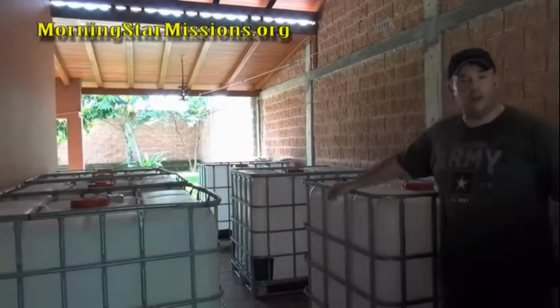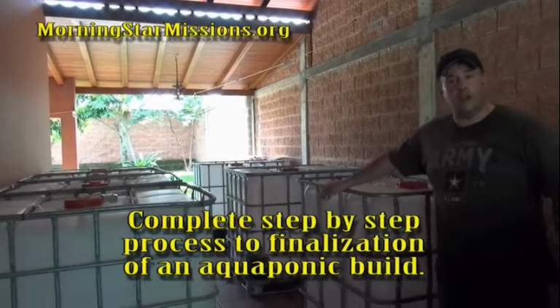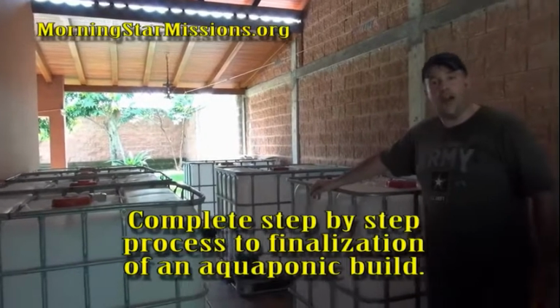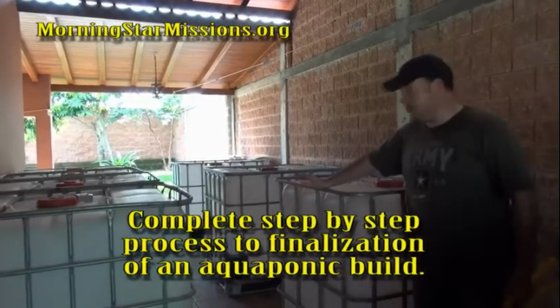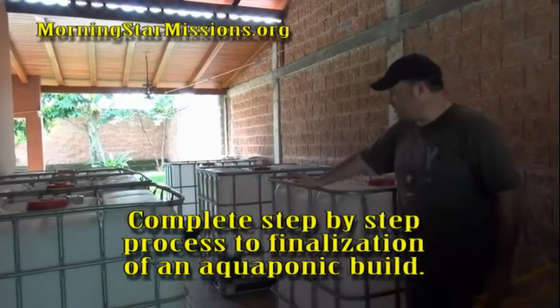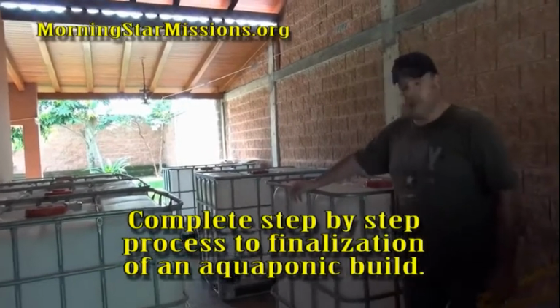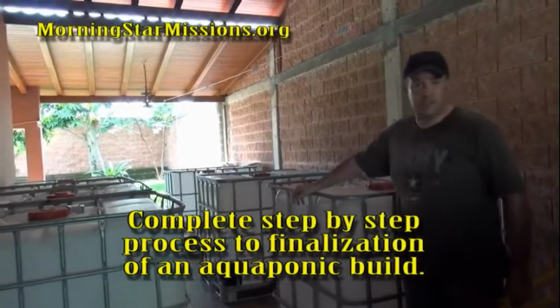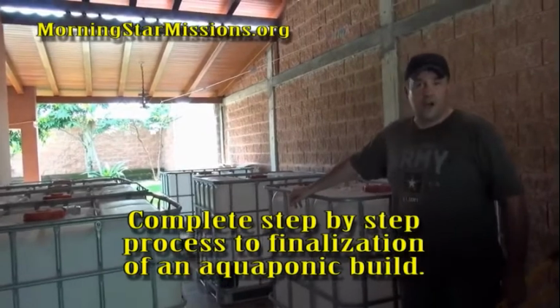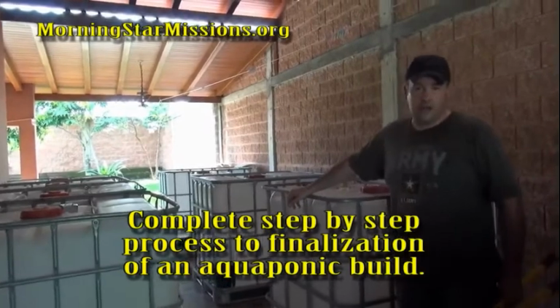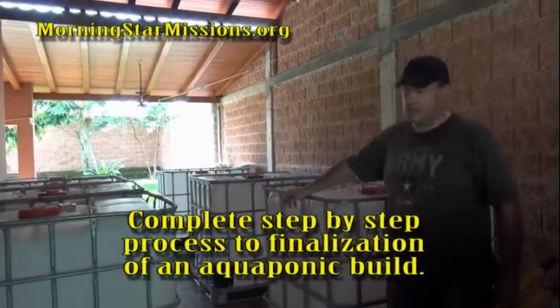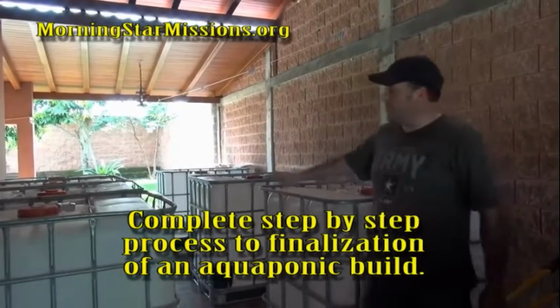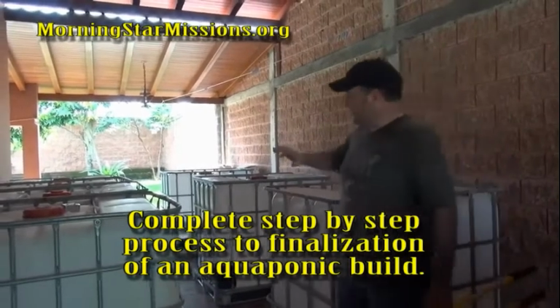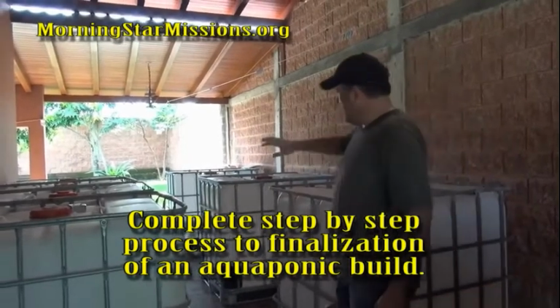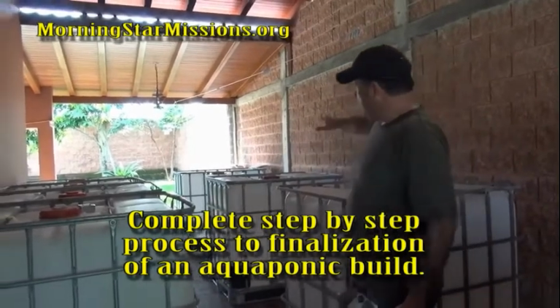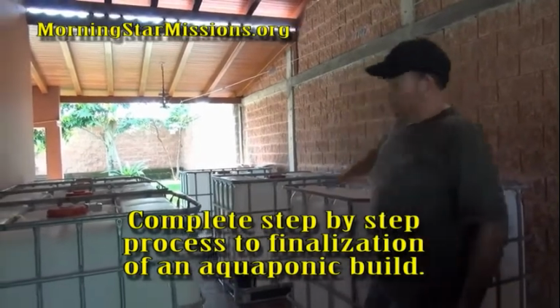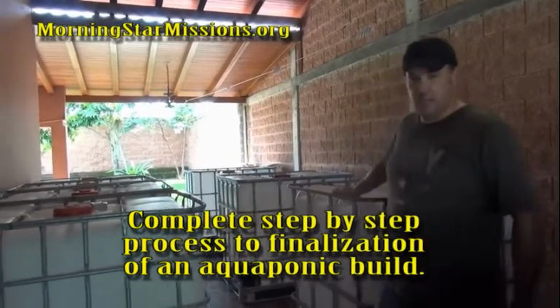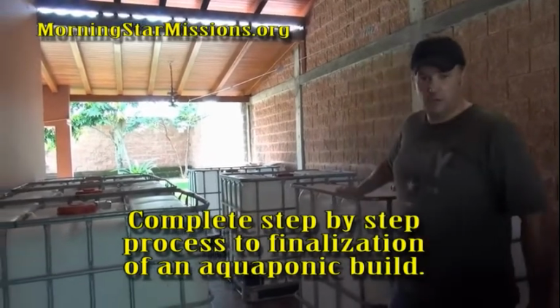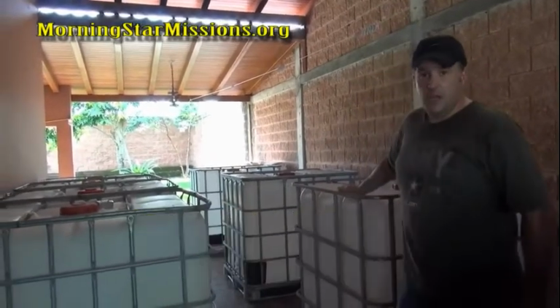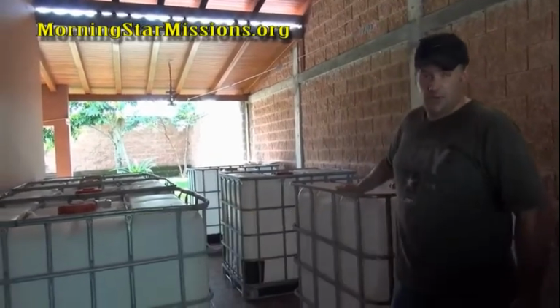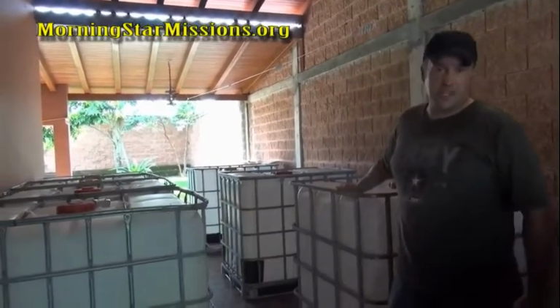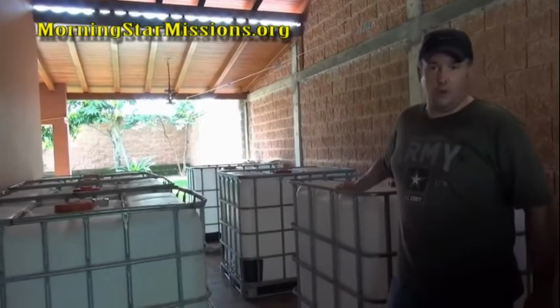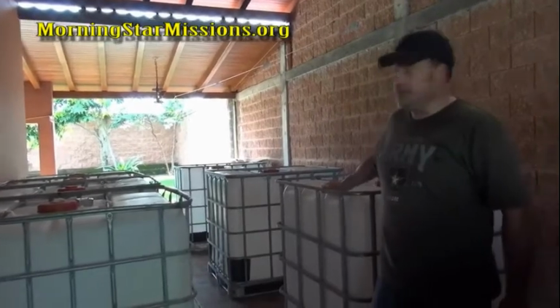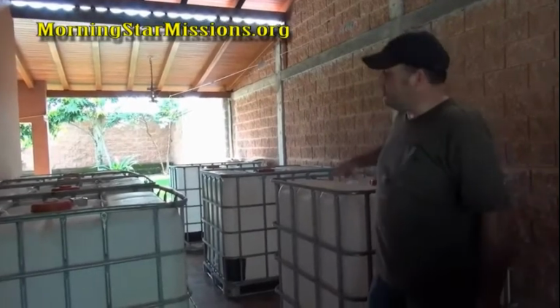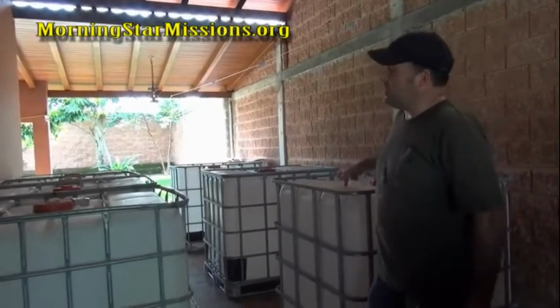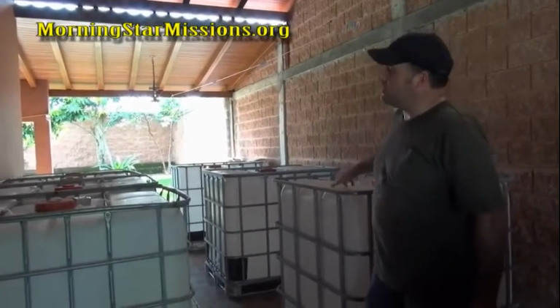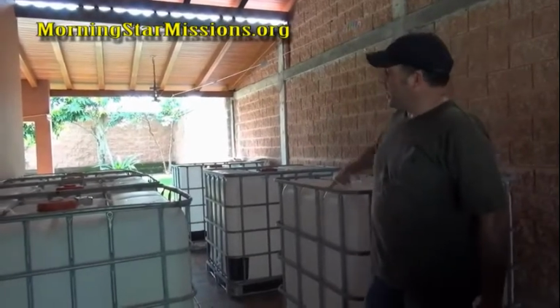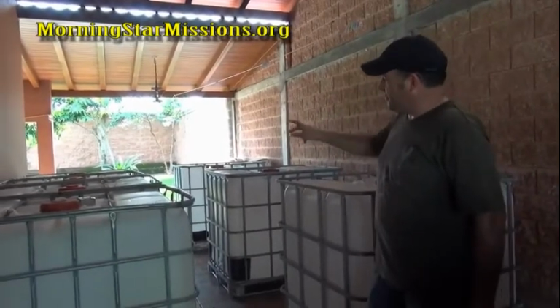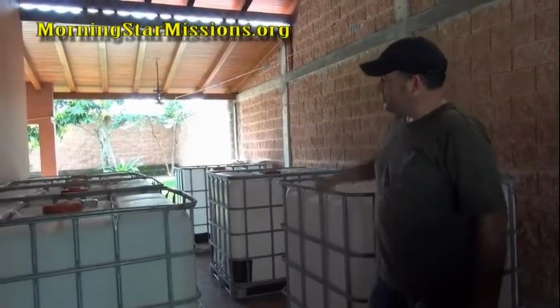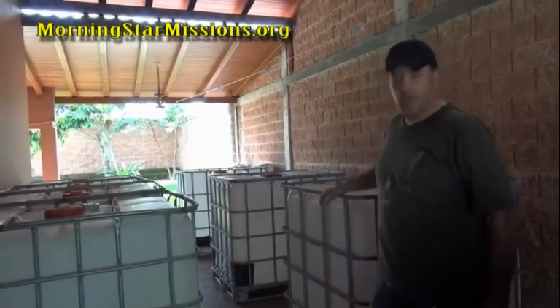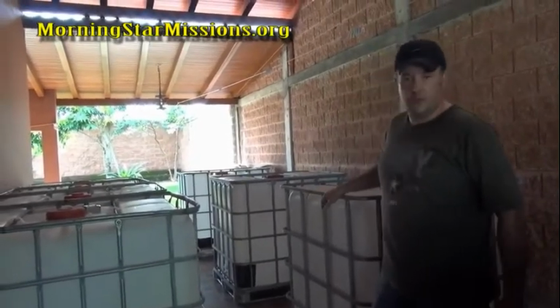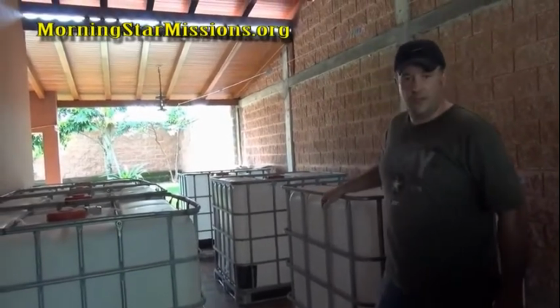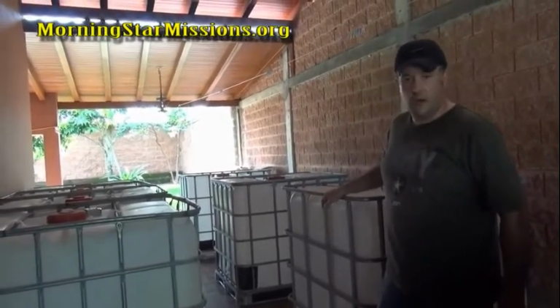We are now in the process of building this aquaponics system. Today I went and bought my IBC totes. We're going to have six grow beds, two fish tanks, and then I'm going to use the other tanks for some other things as well.